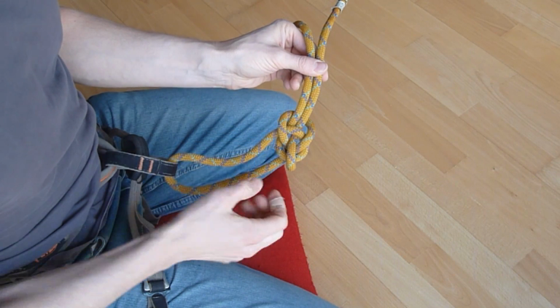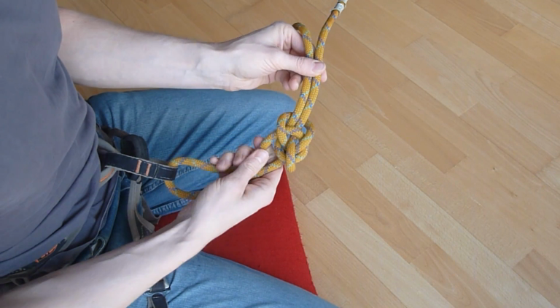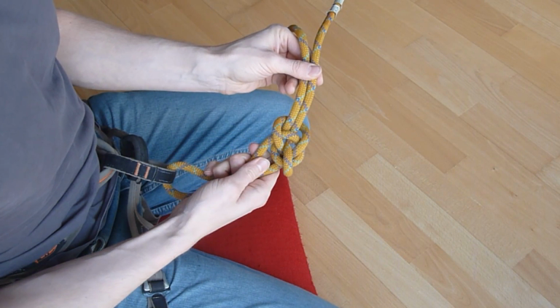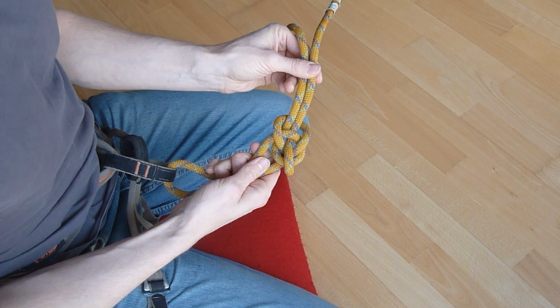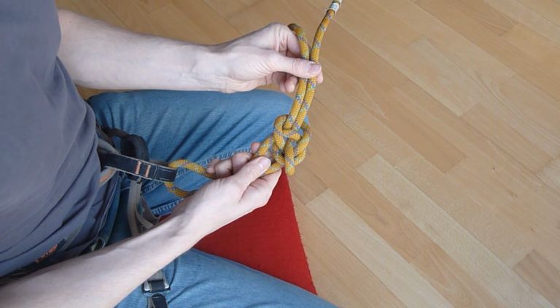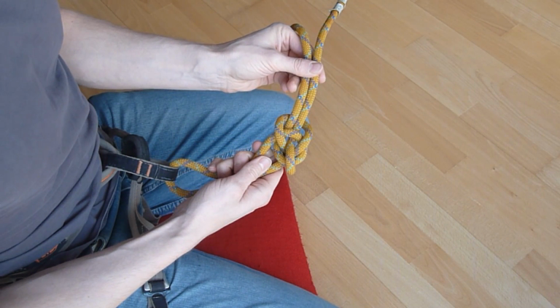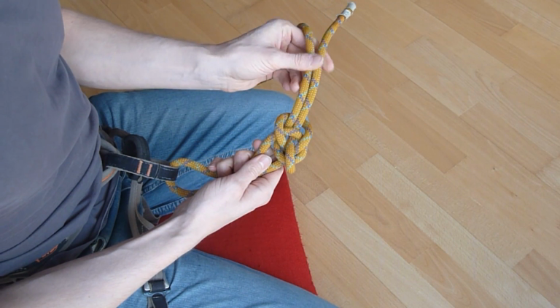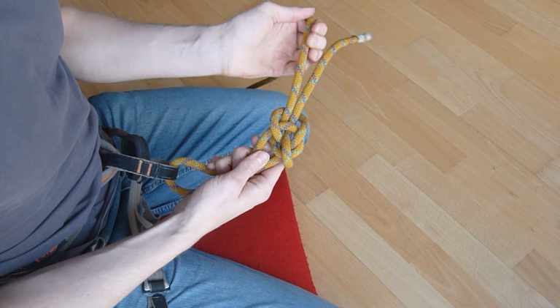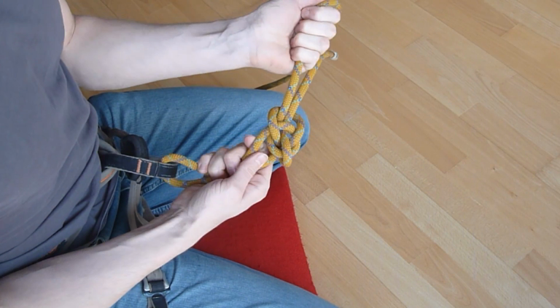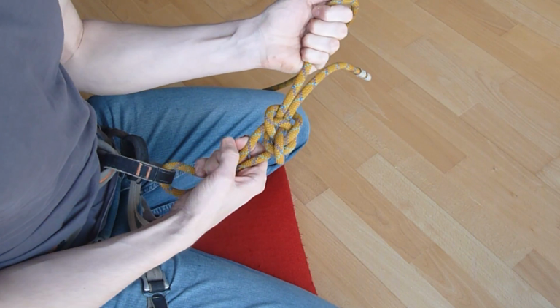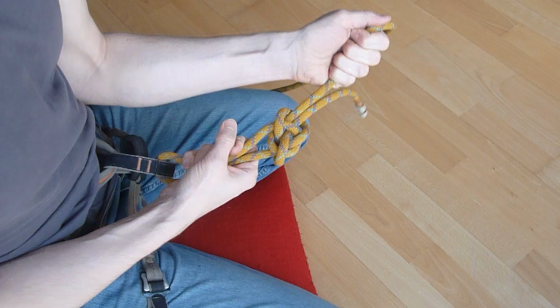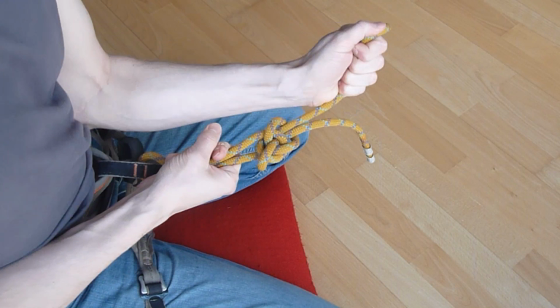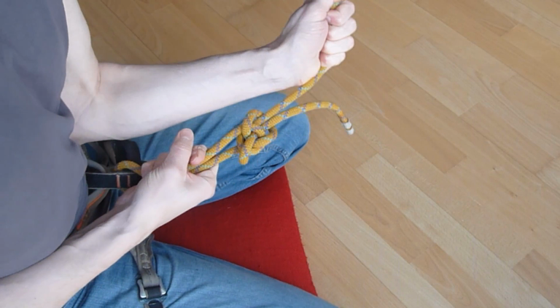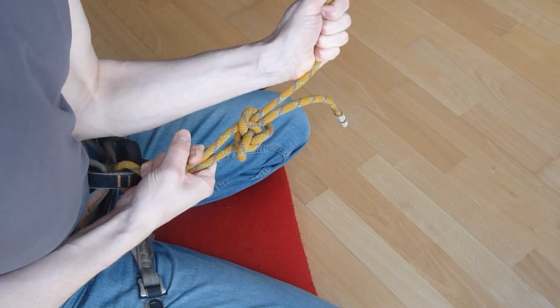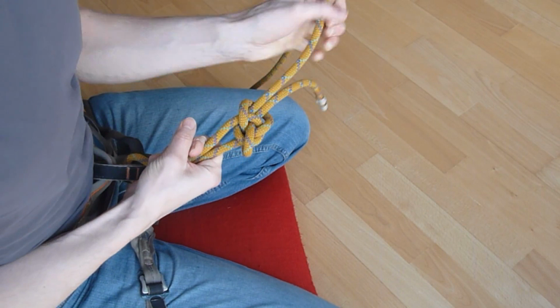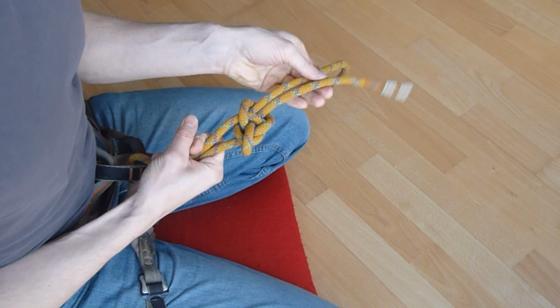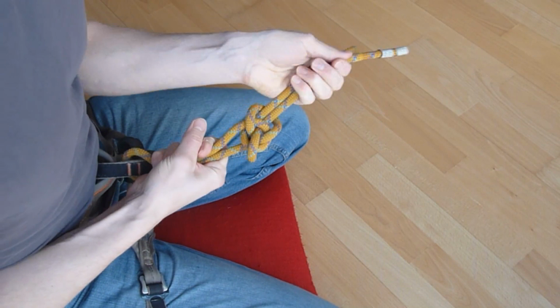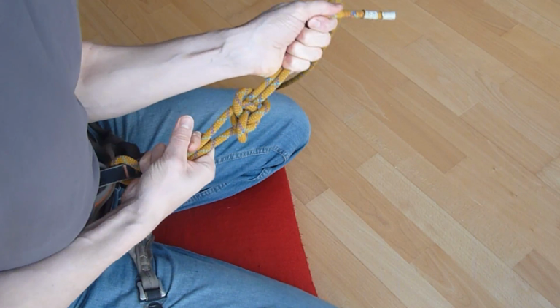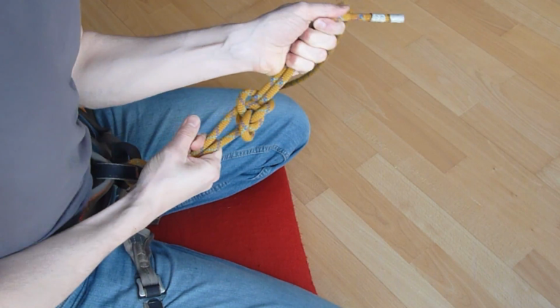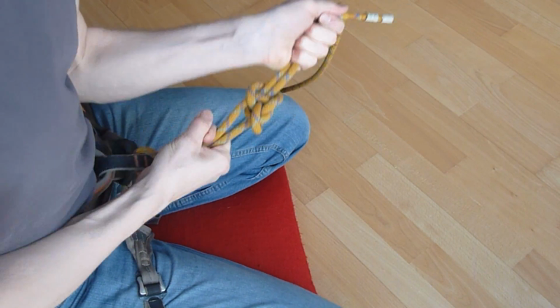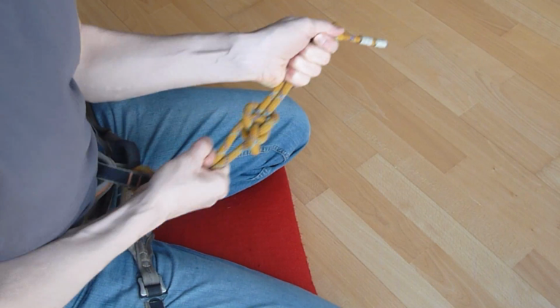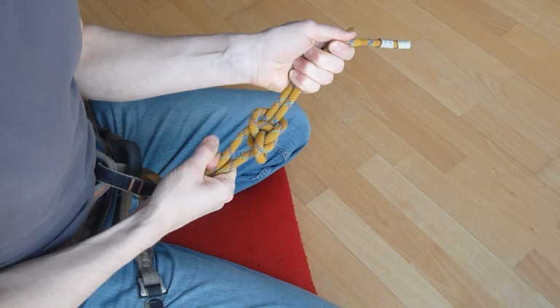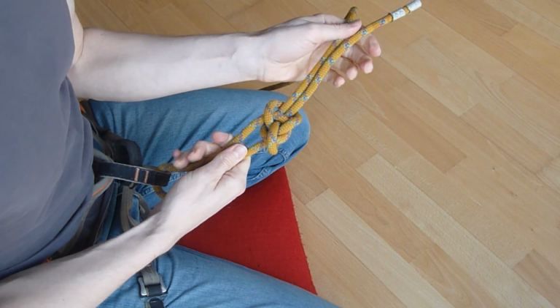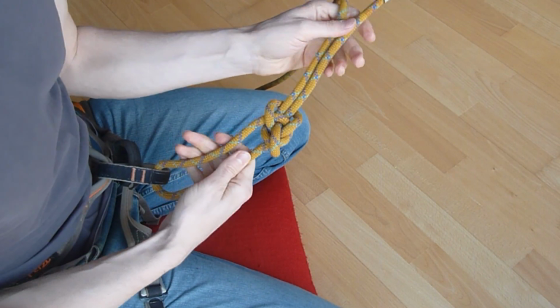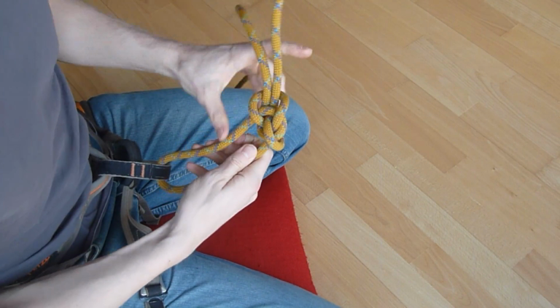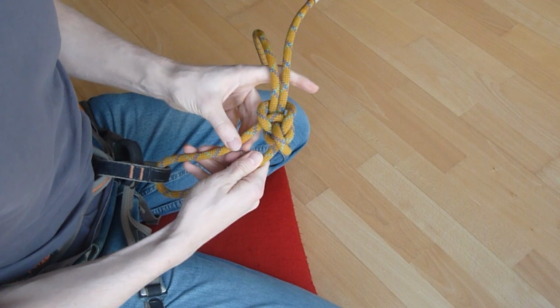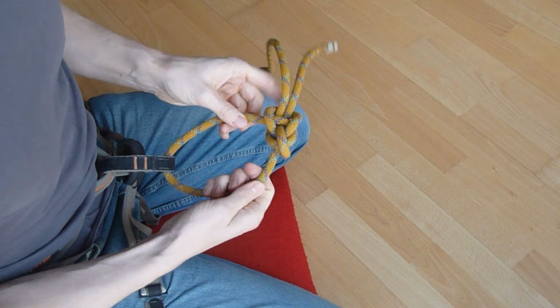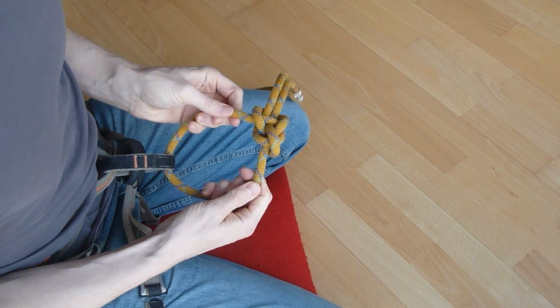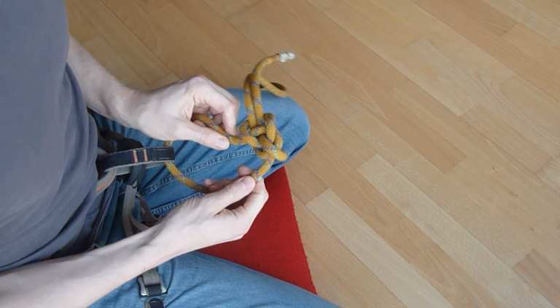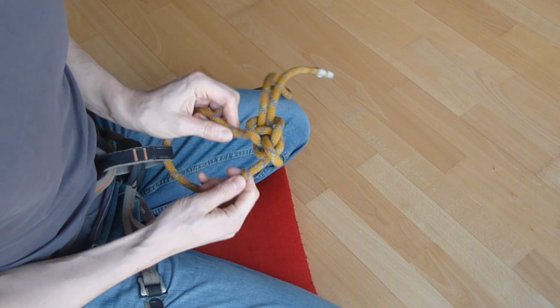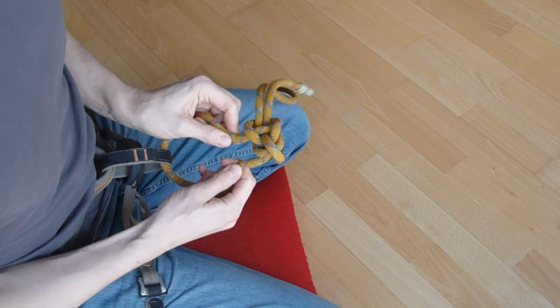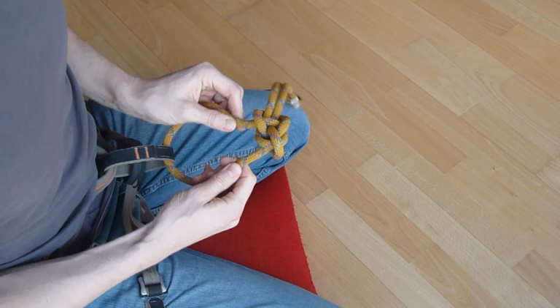We've already tested this knot numerous times climbing with it; we've taken falls of up to 6 meters with it, and it held perfectly. This knot doesn't care about alternating load directions, and it doesn't become loose.